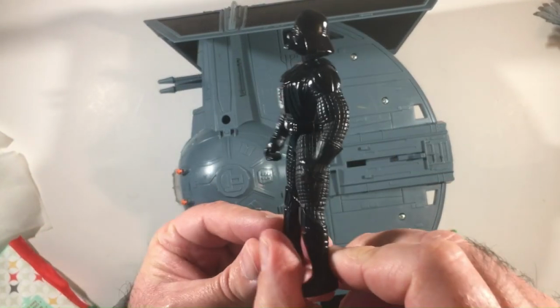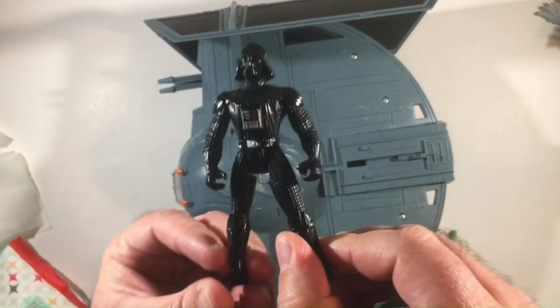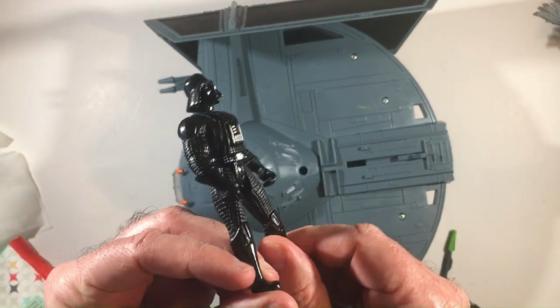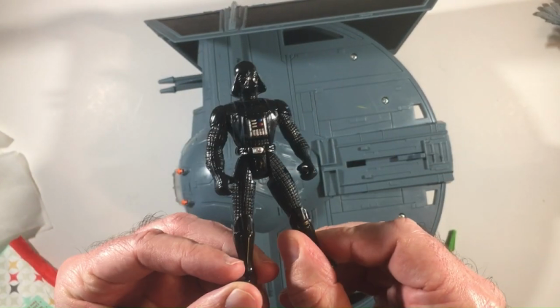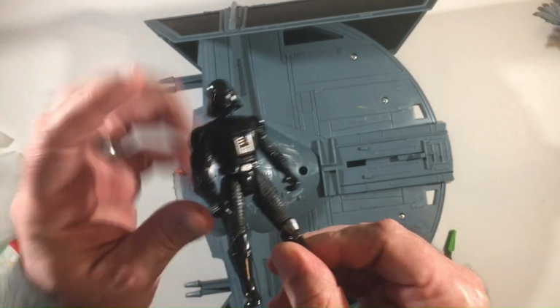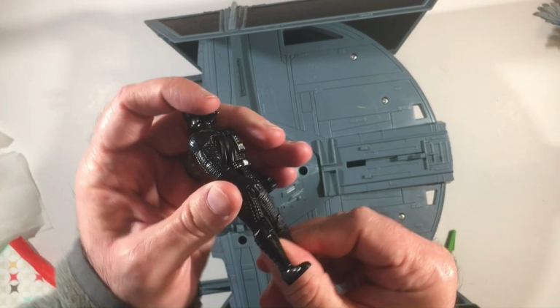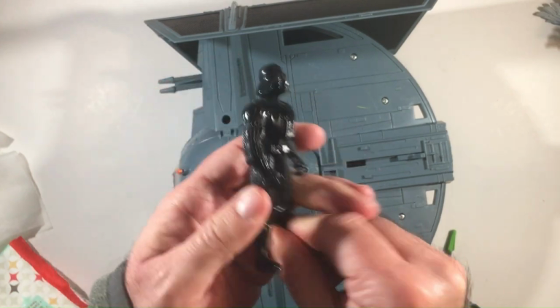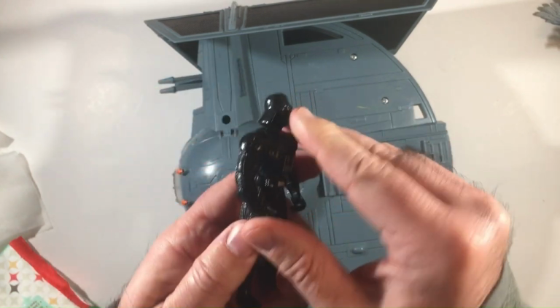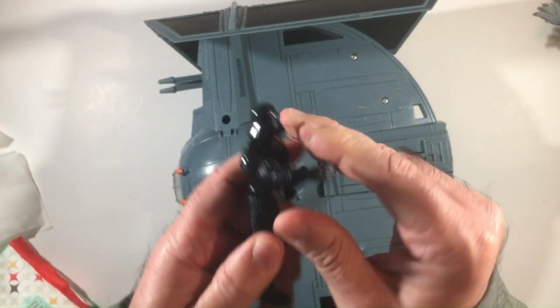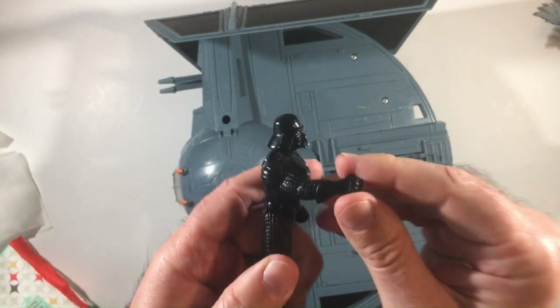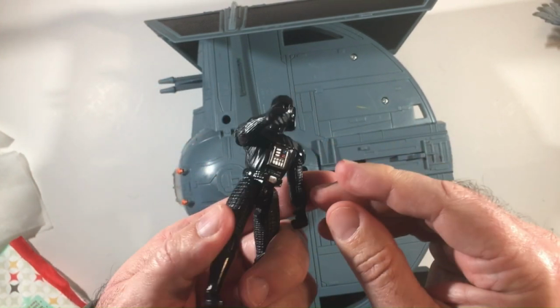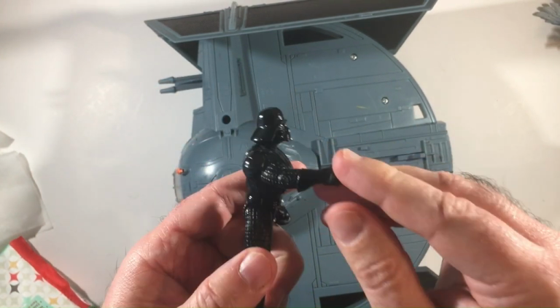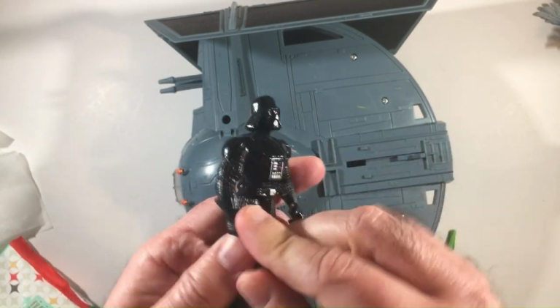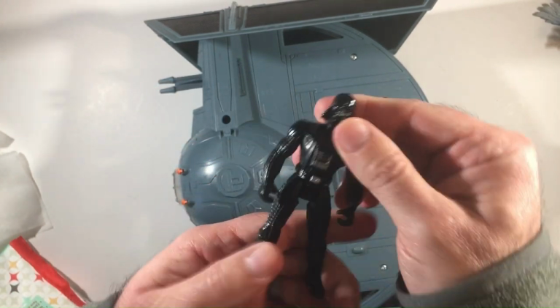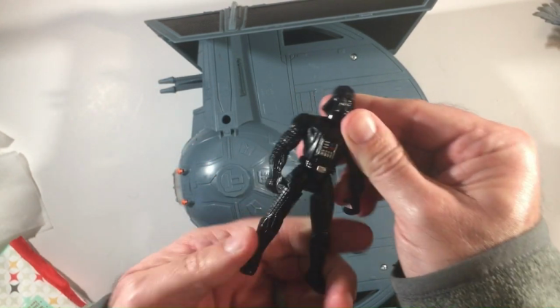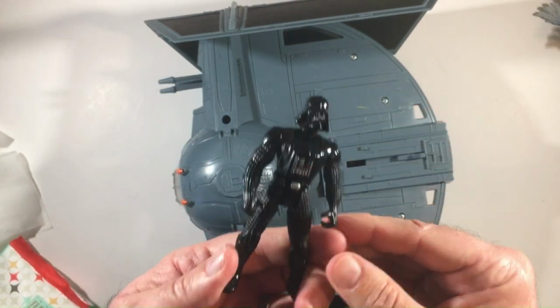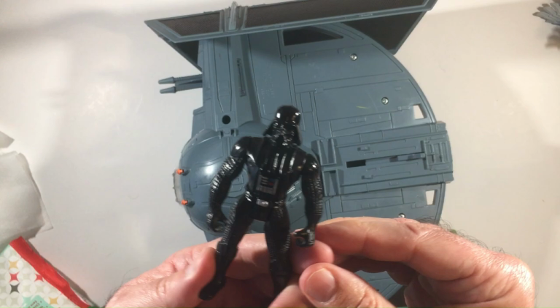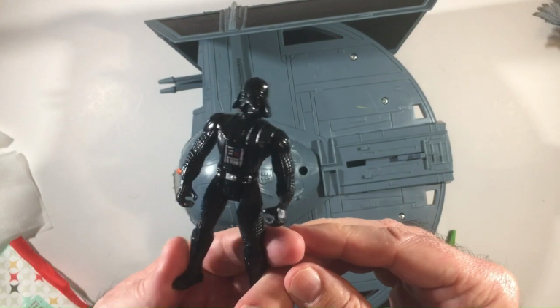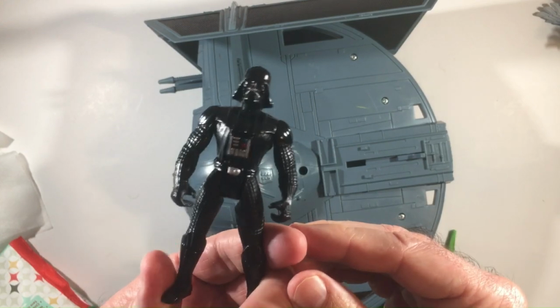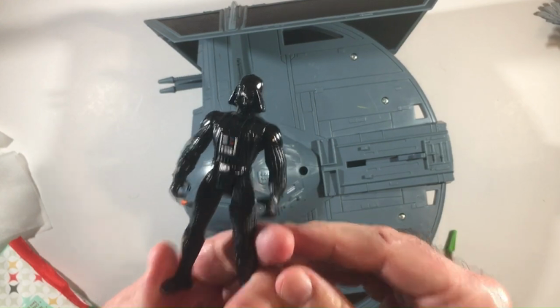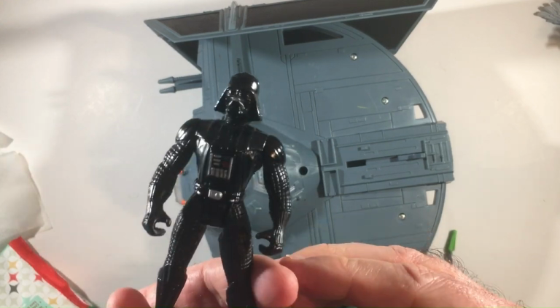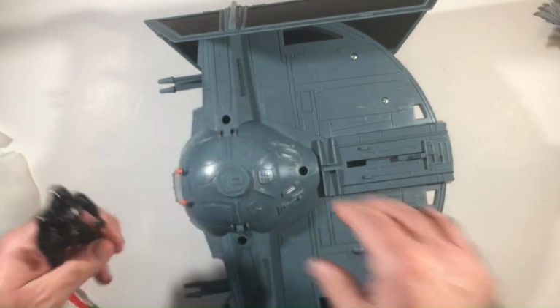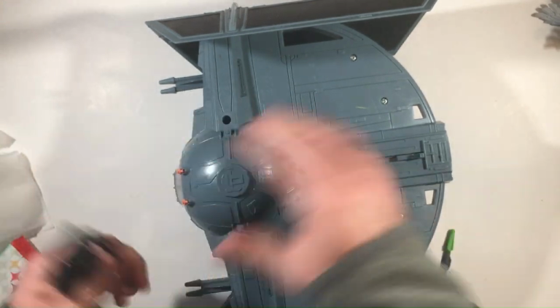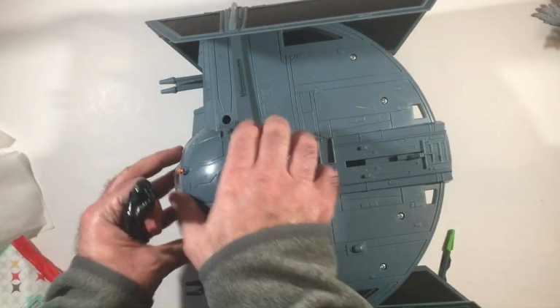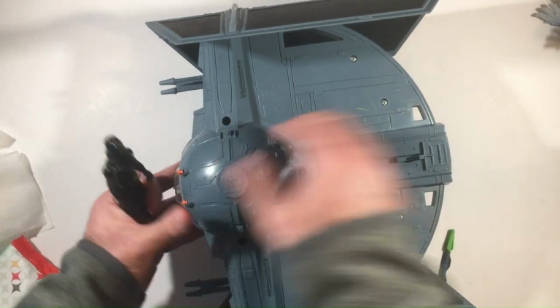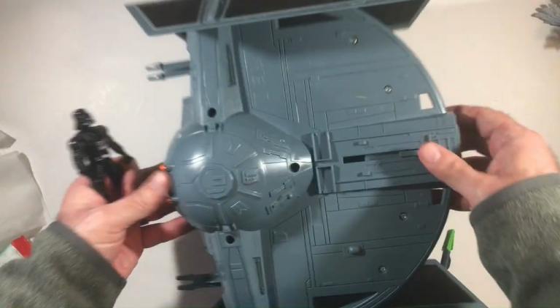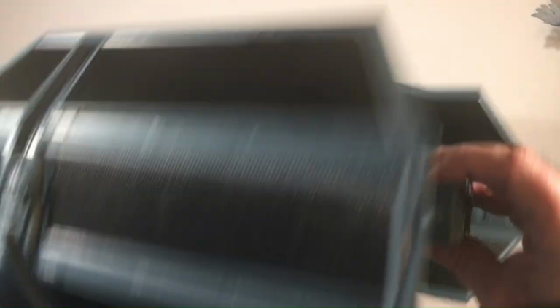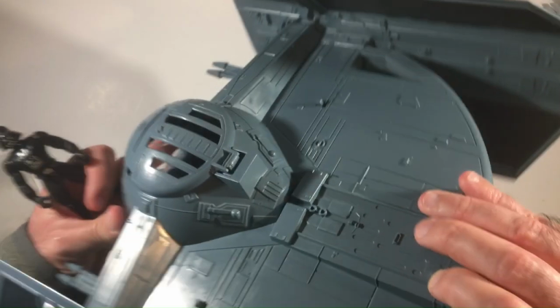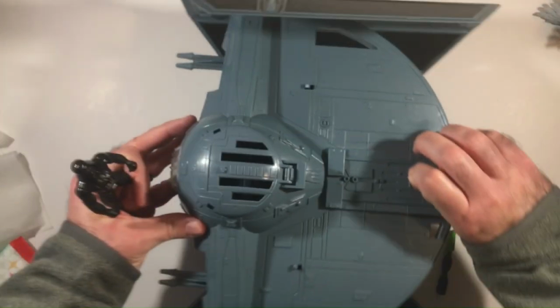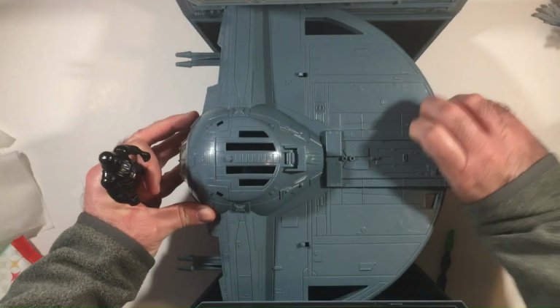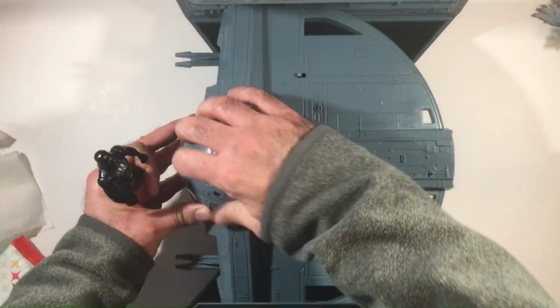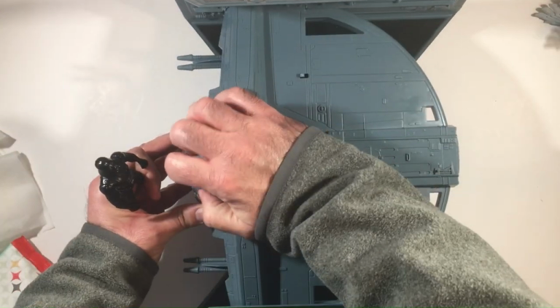I do like these larger ships. It's cool to get a muscled-up Darth Vader with it, and as you saw, he does fit back in the TIE fighter cockpit.